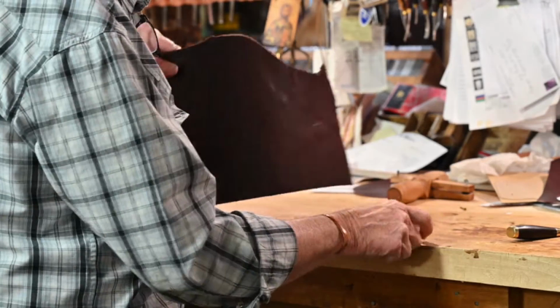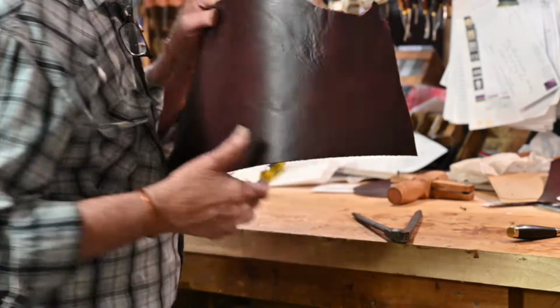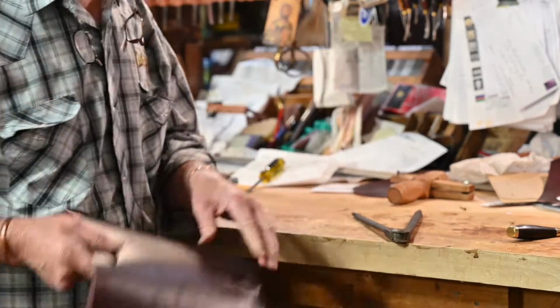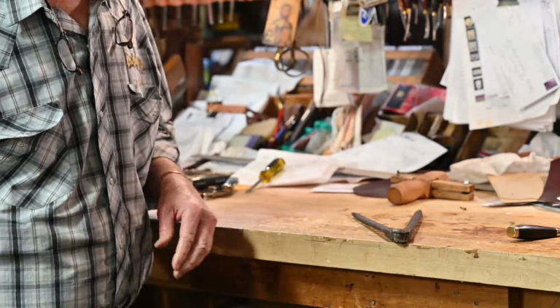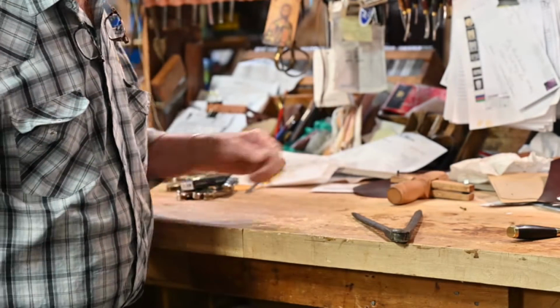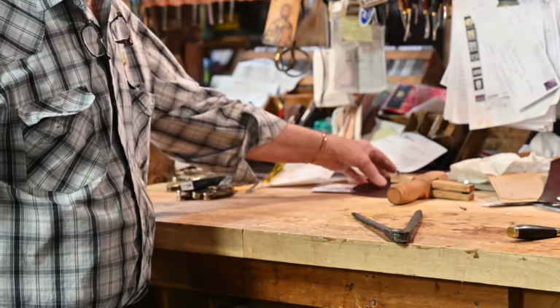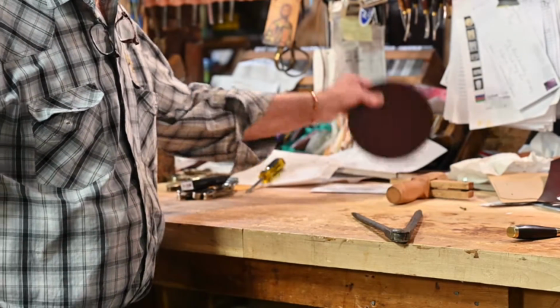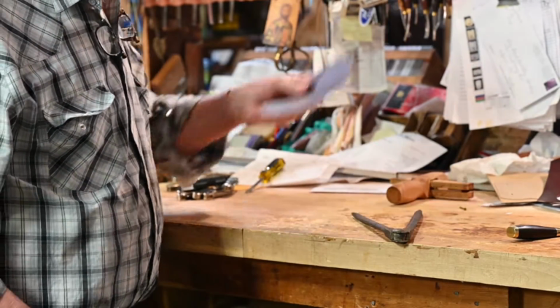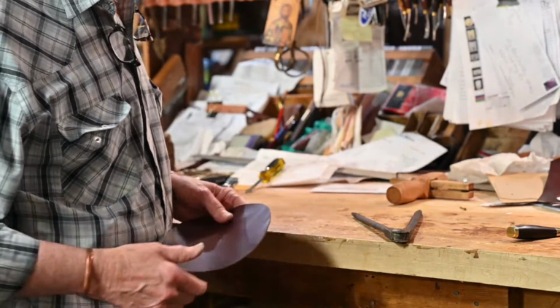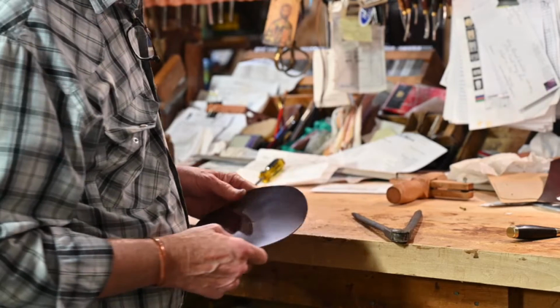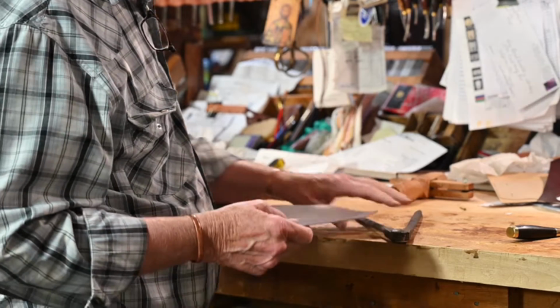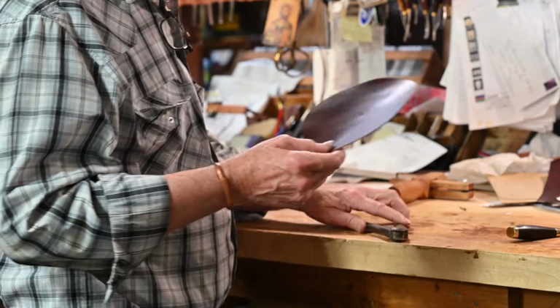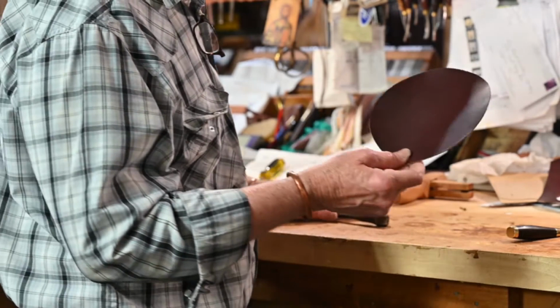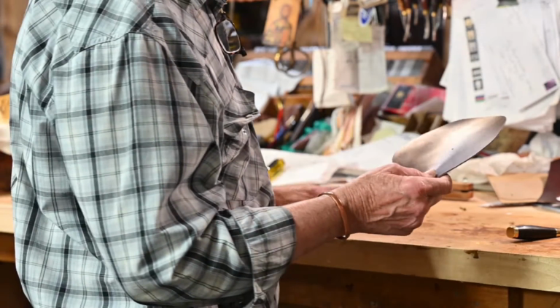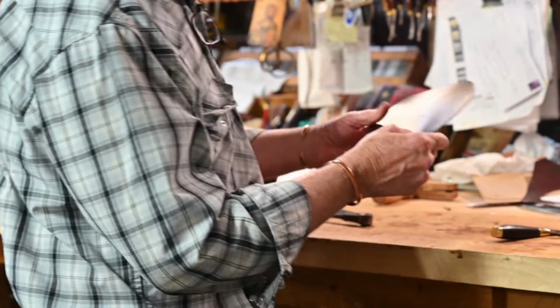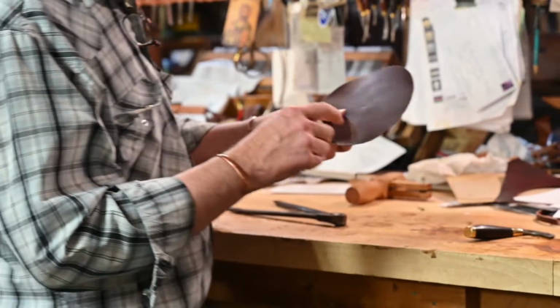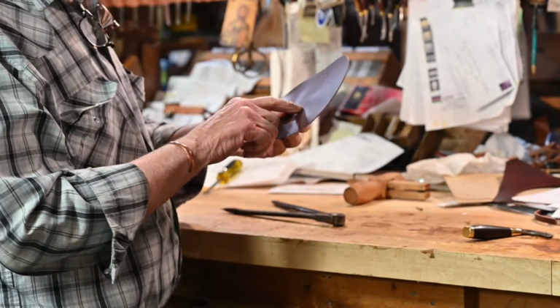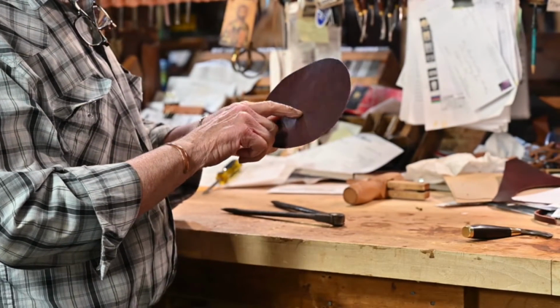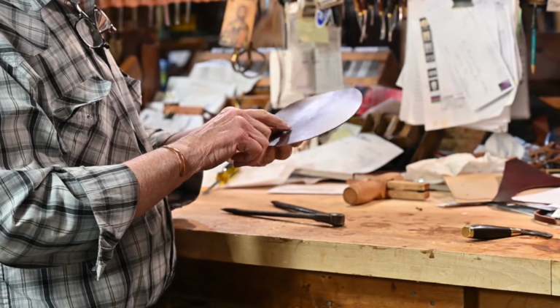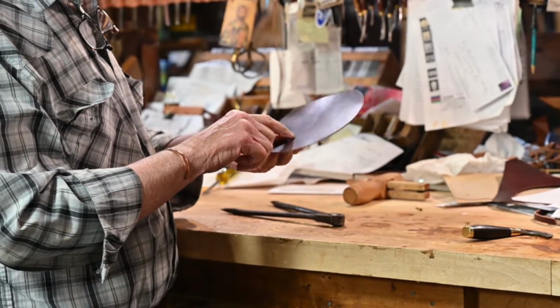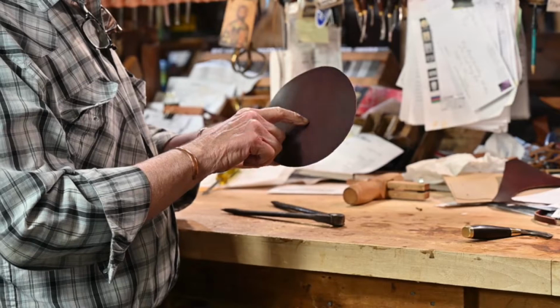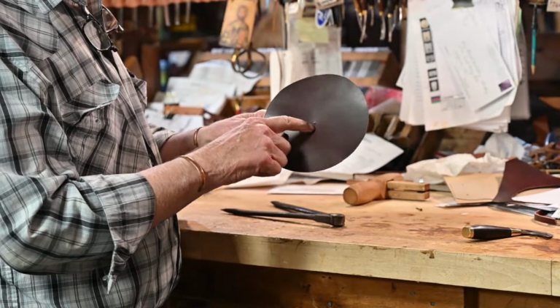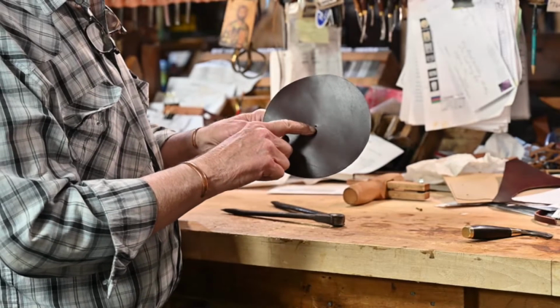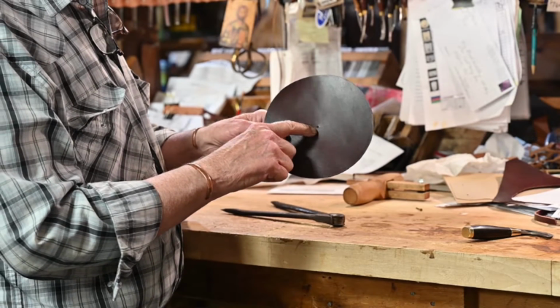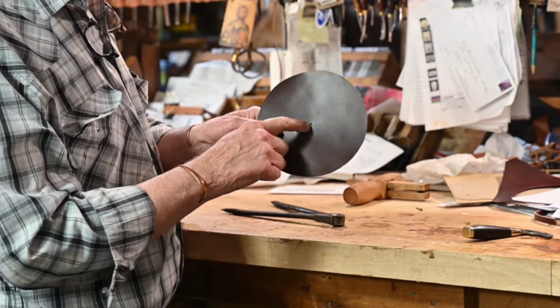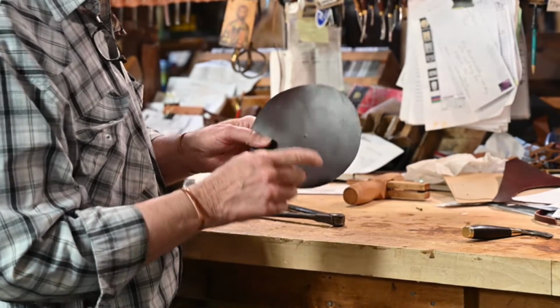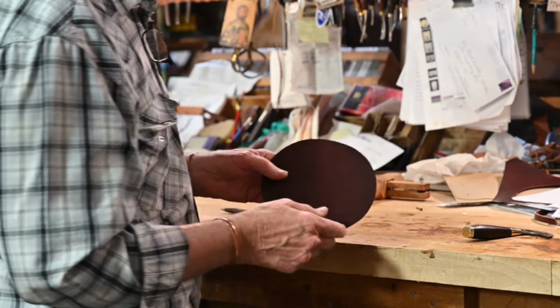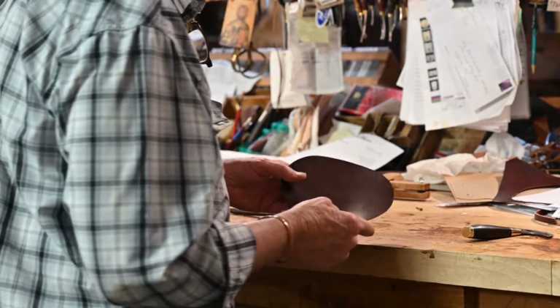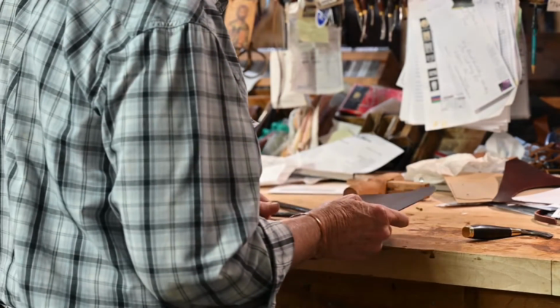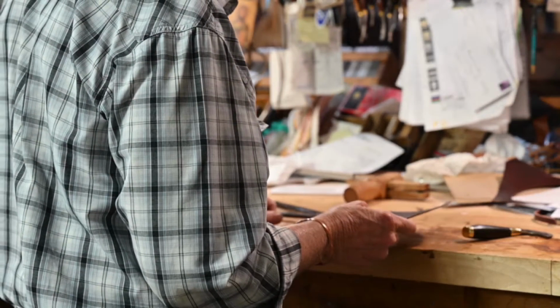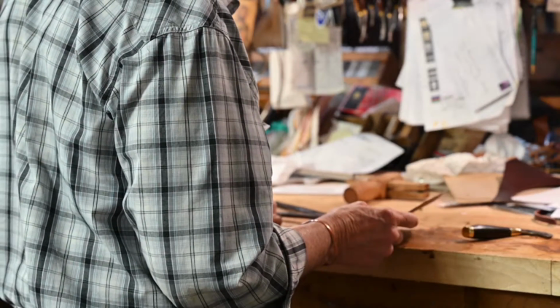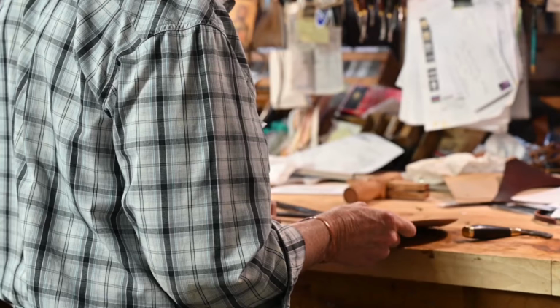I've taken the liberty to go ahead and cut a piece out. Got our circle made, and whenever we marked it with the calipers it put a center dot for us, and that's going to be pretty important here in a minute.